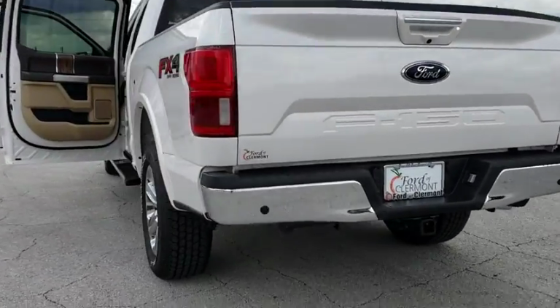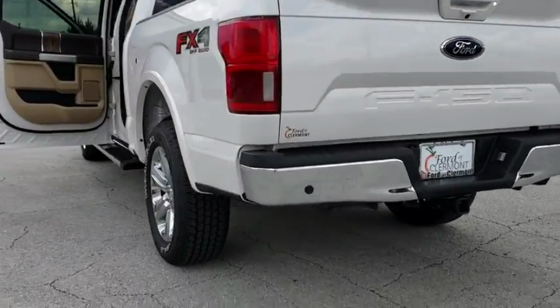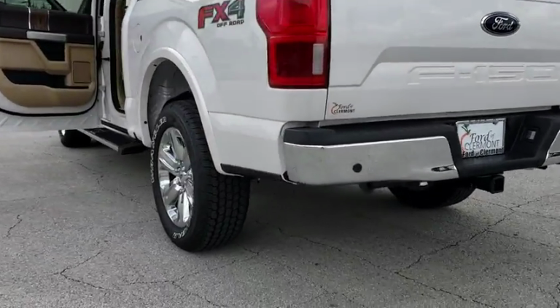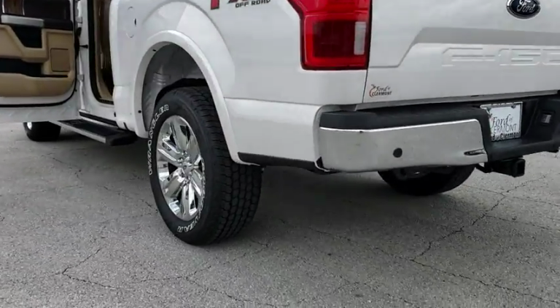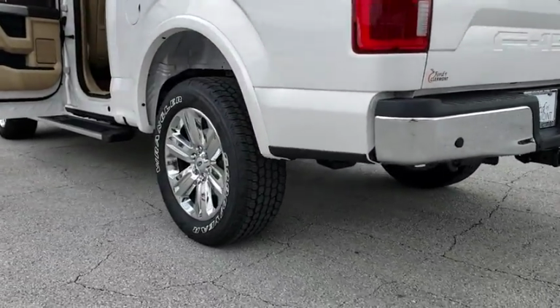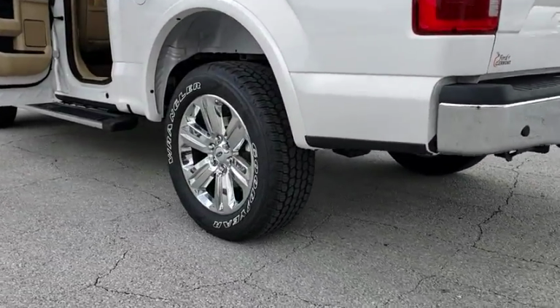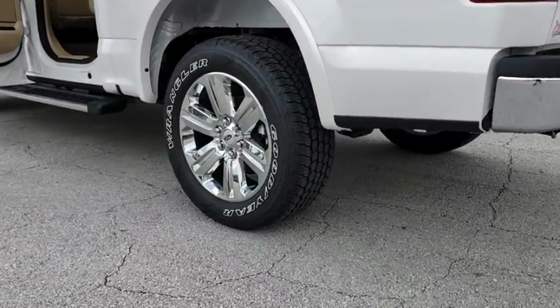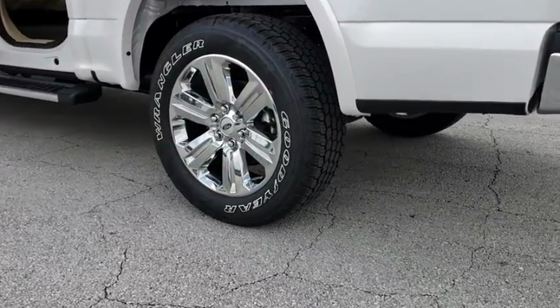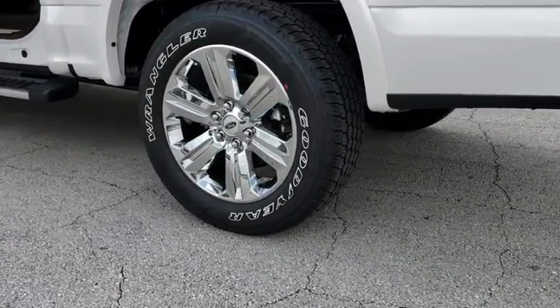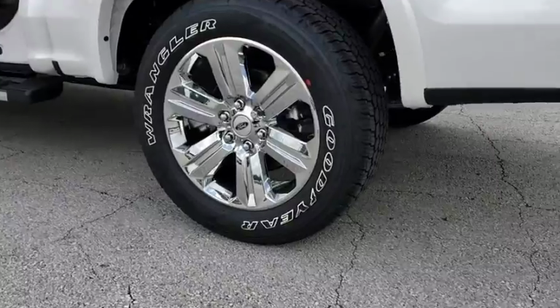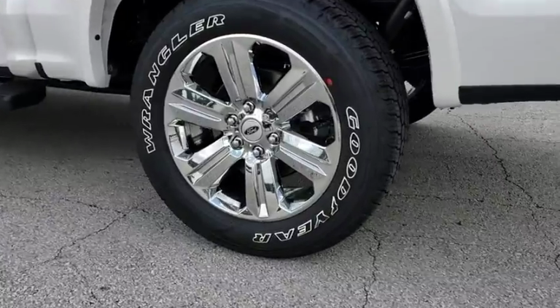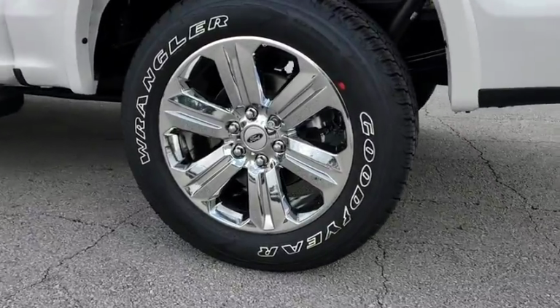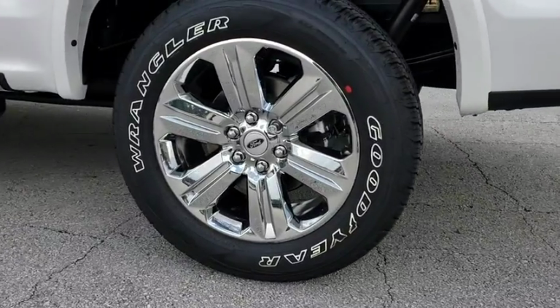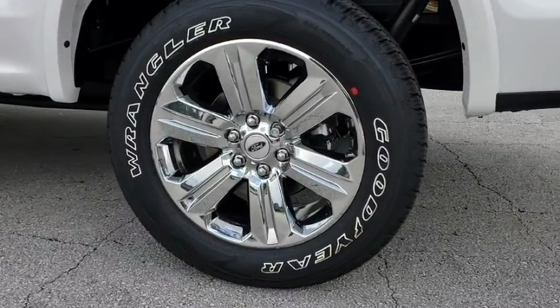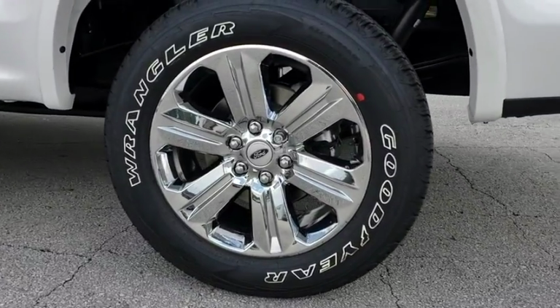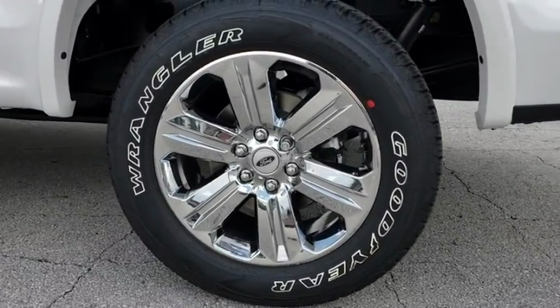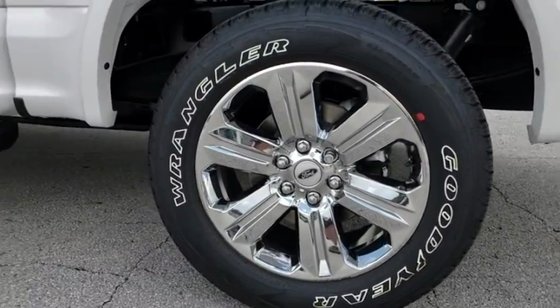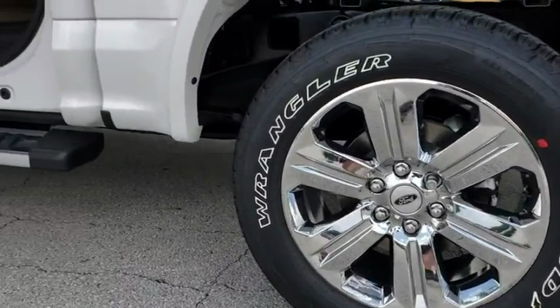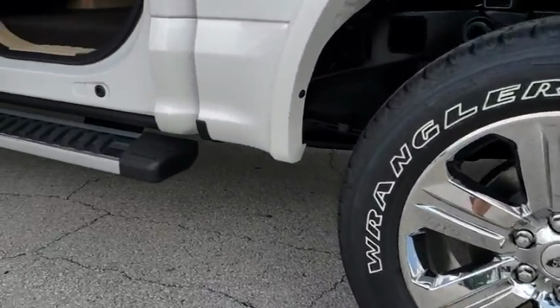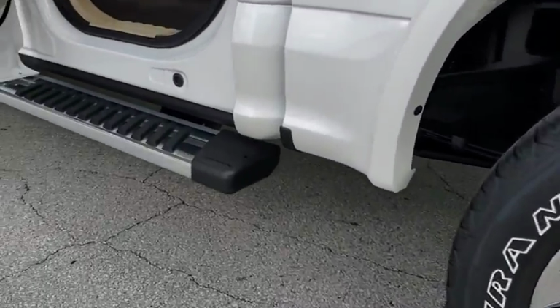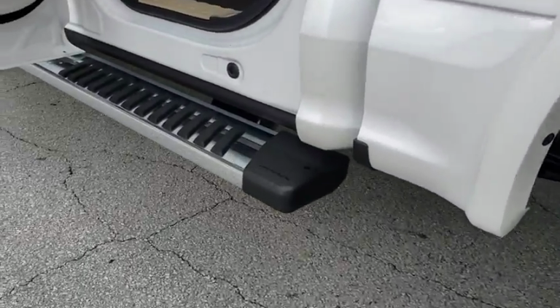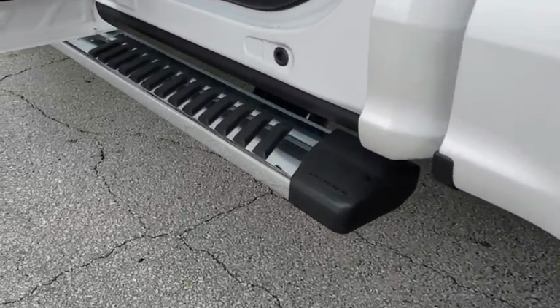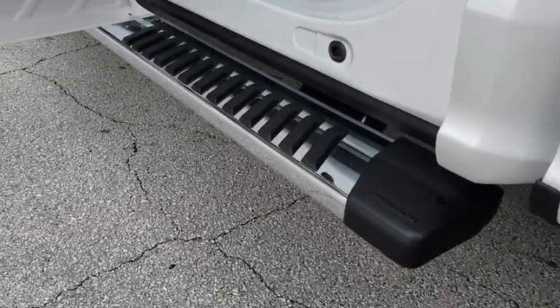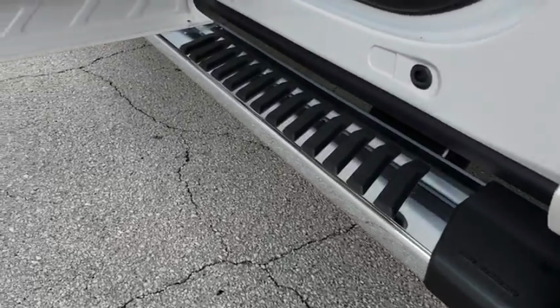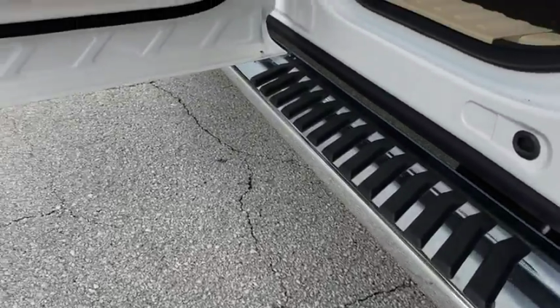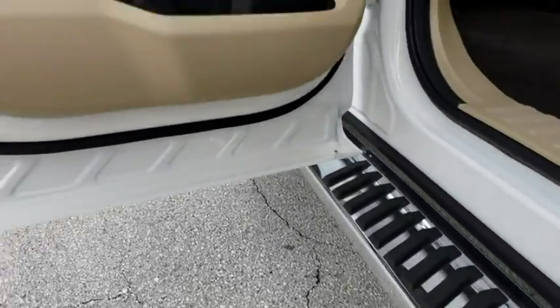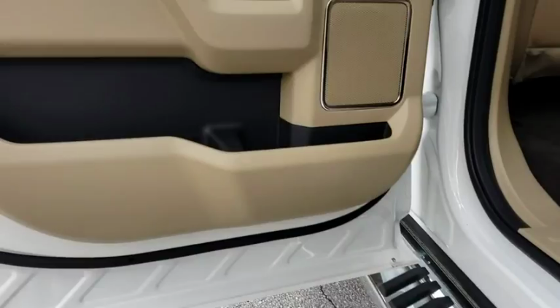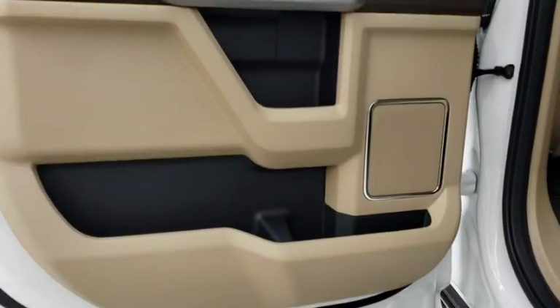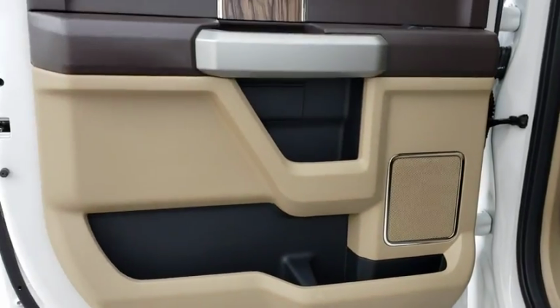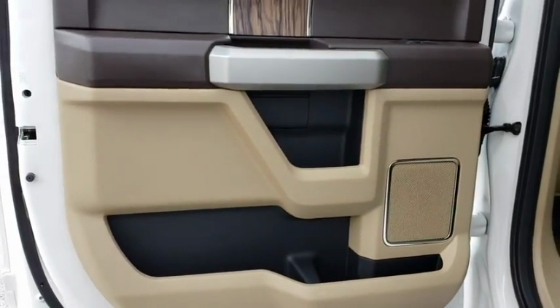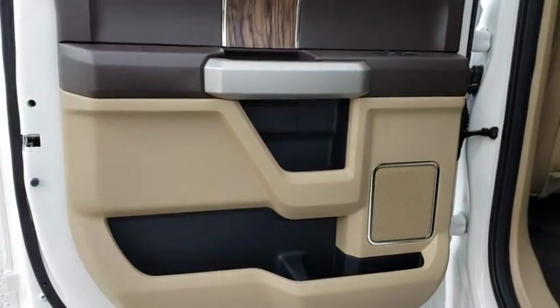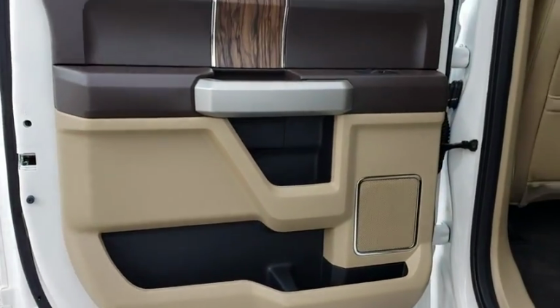Stability control. Traction control. Anti-lock braking system. Steering wheel audio controls. Power passenger seat. Keyless entry. Backup camera. Bluetooth.